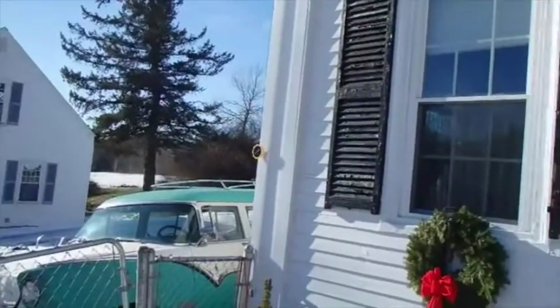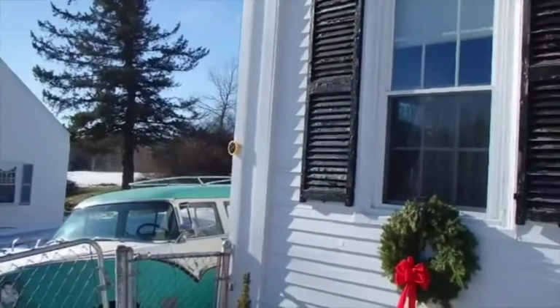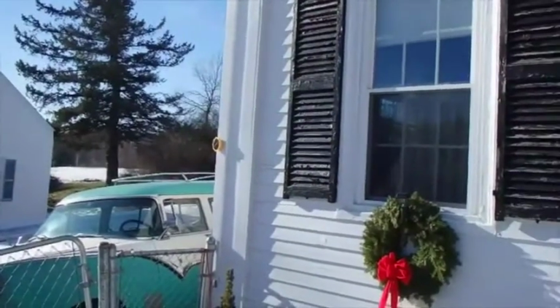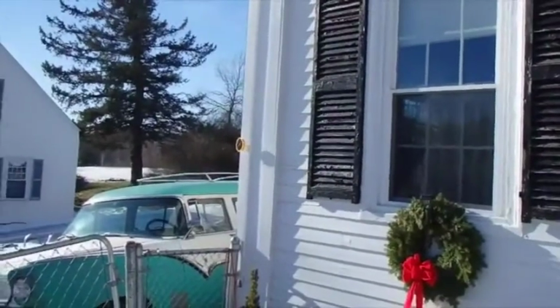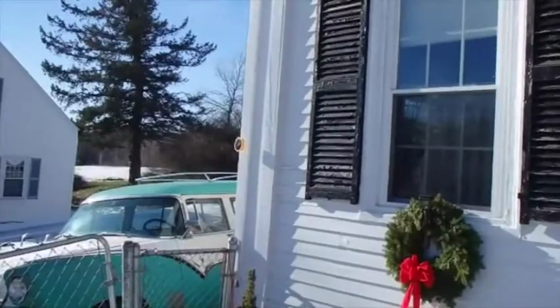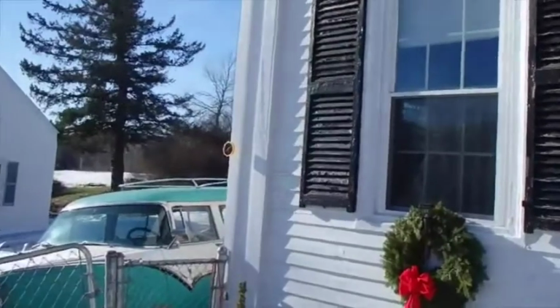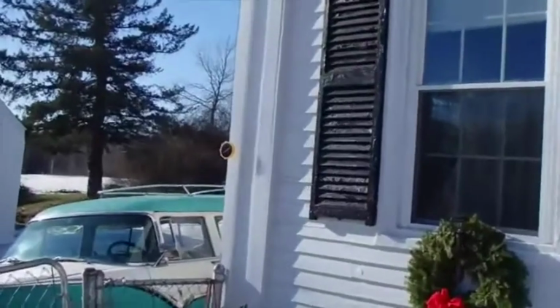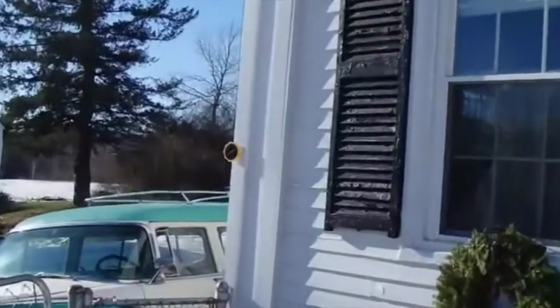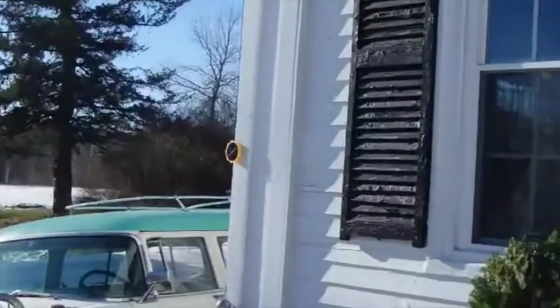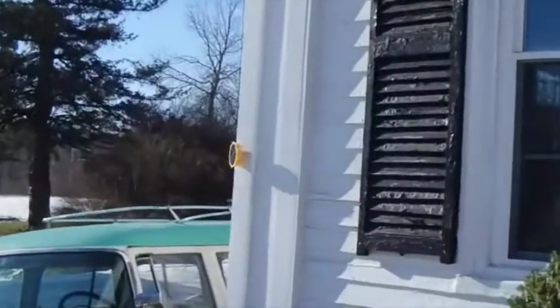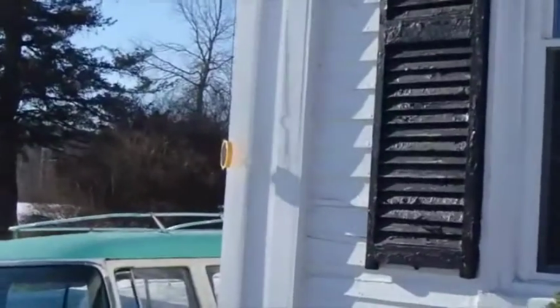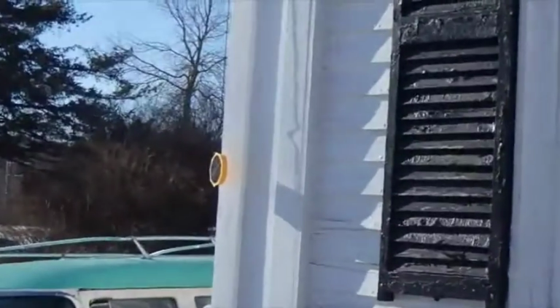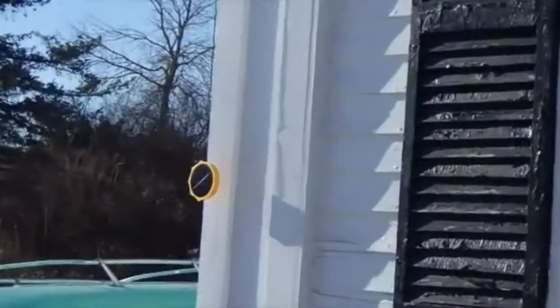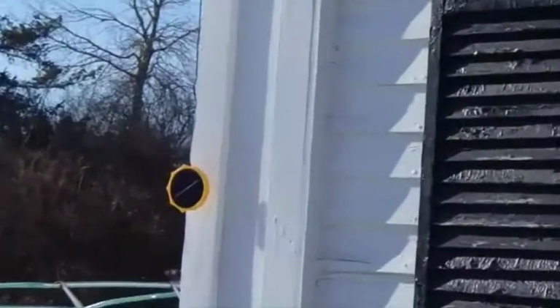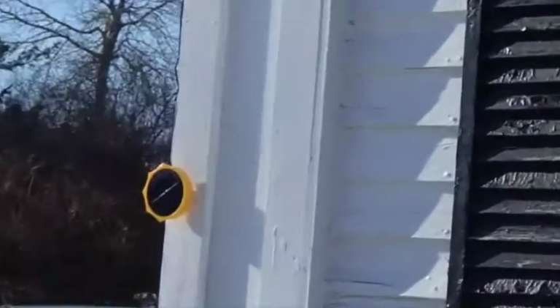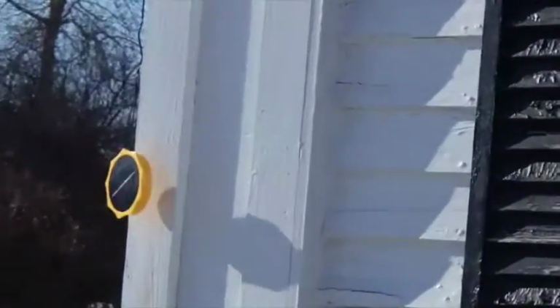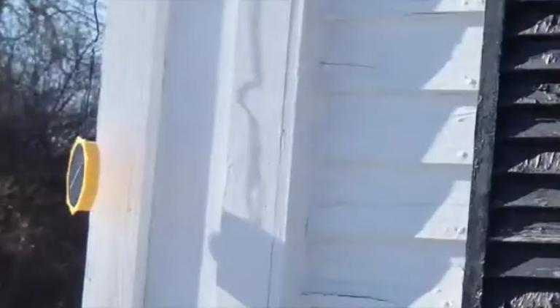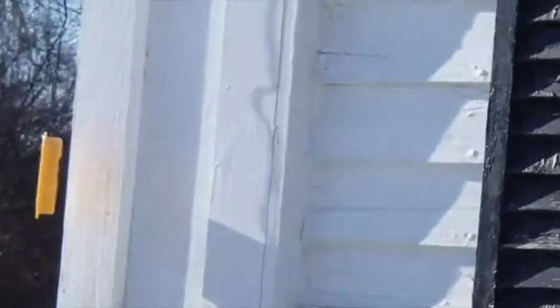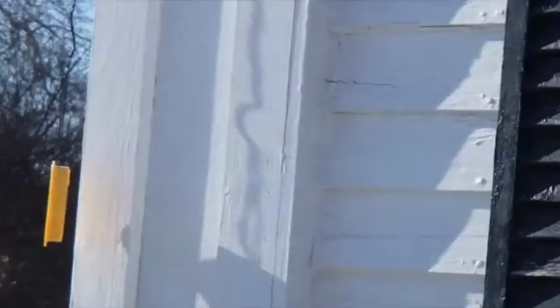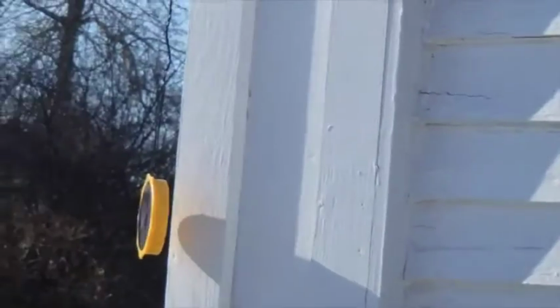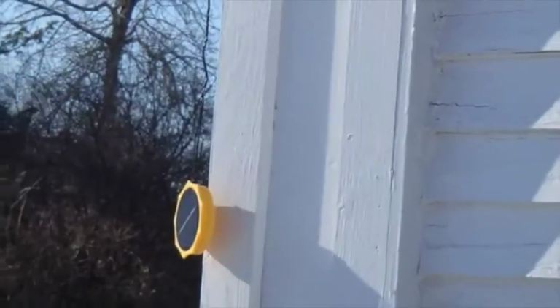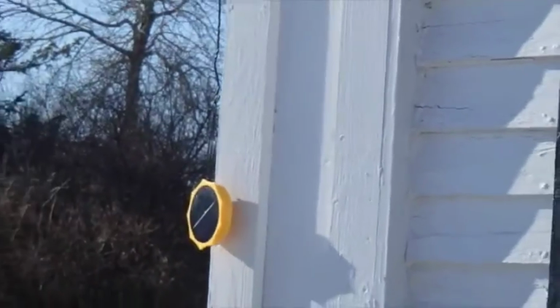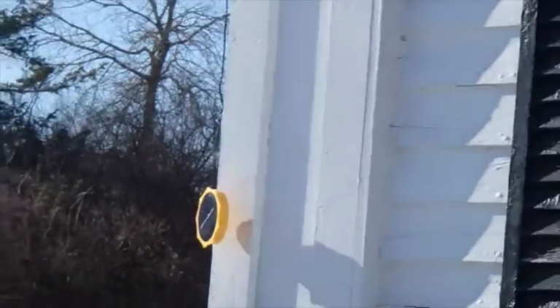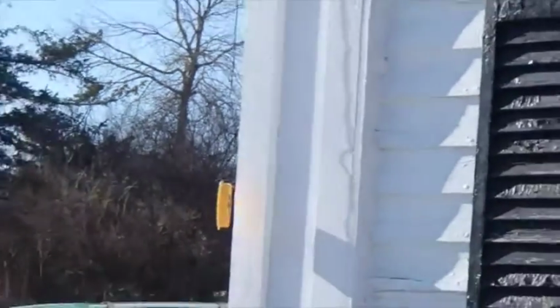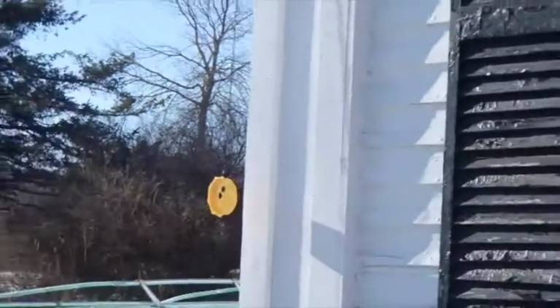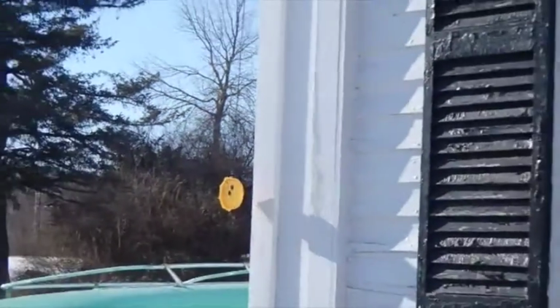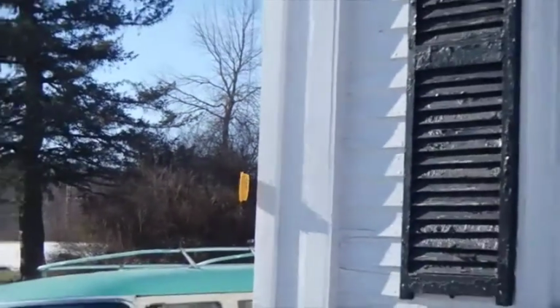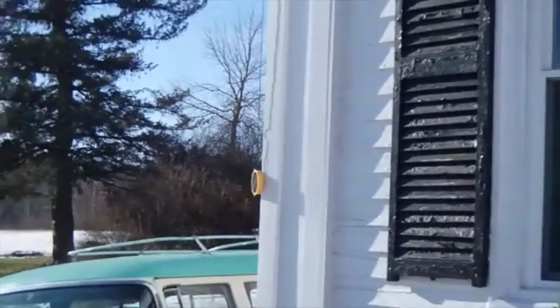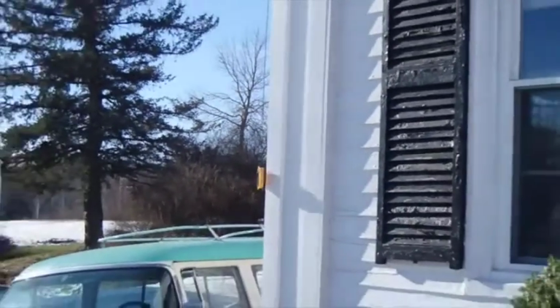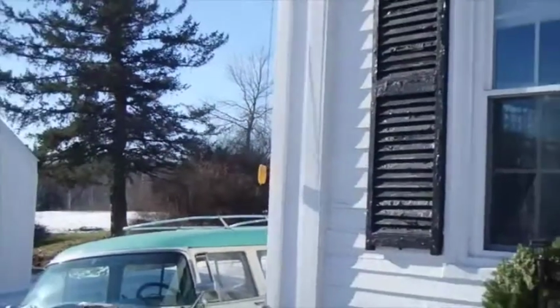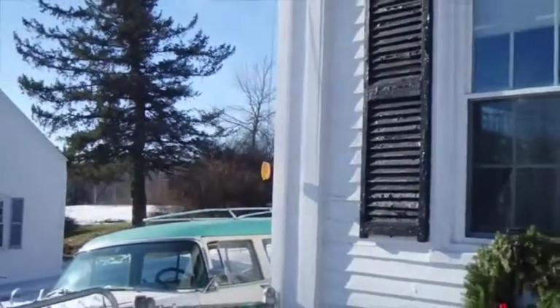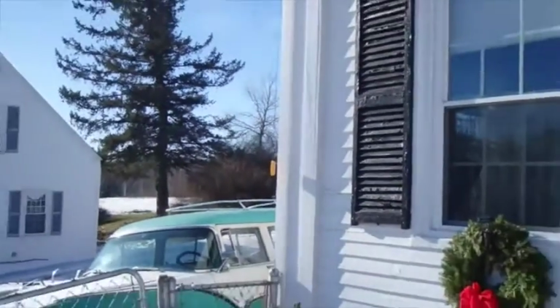So the next thing I'm going to do — that's my solar panel thing right there for my light. So I need to mount it to the side of the house and I'm going to see if I can find a clever way to do that.